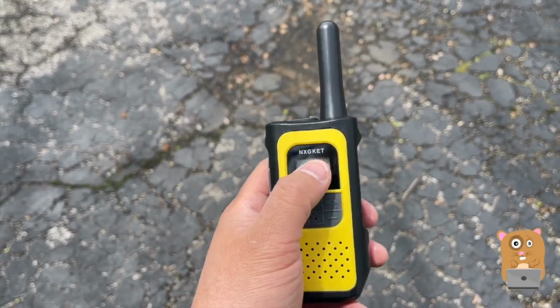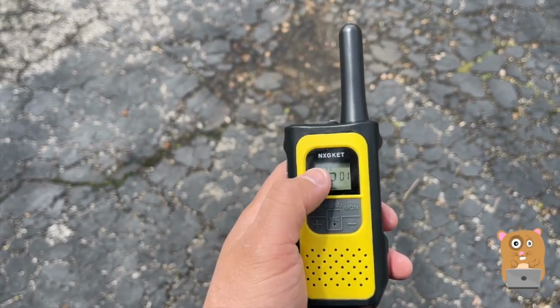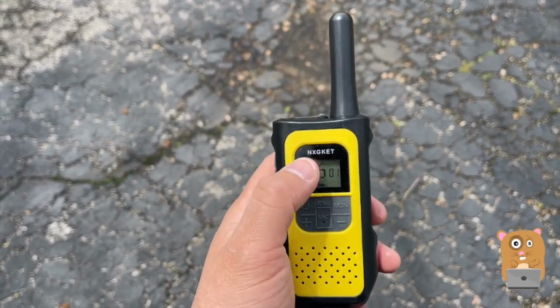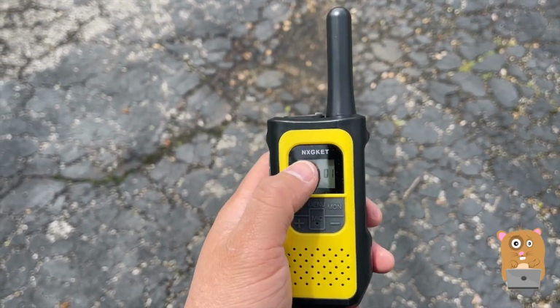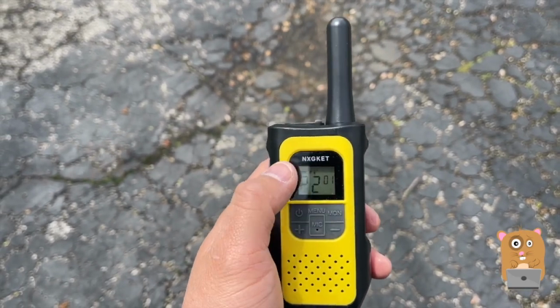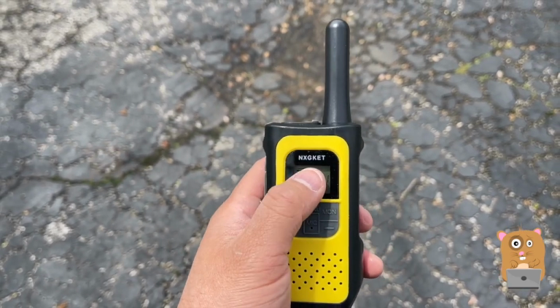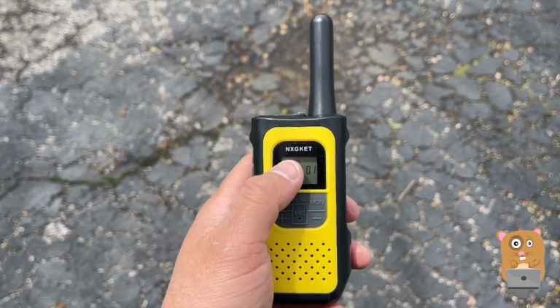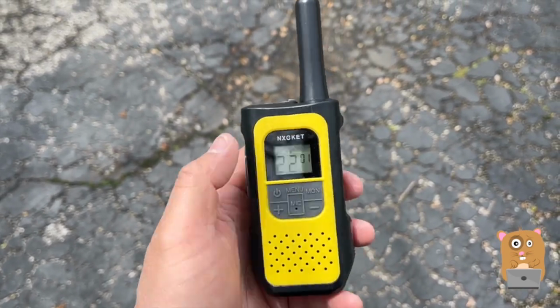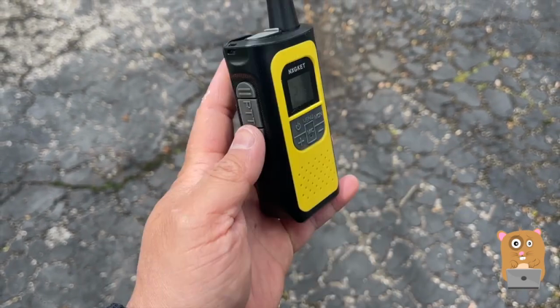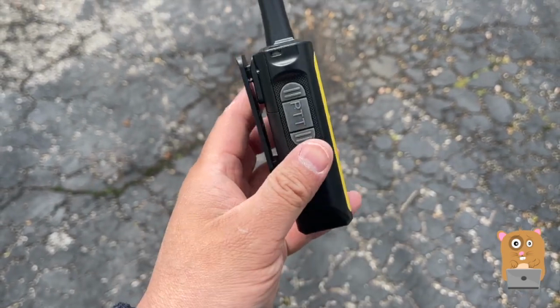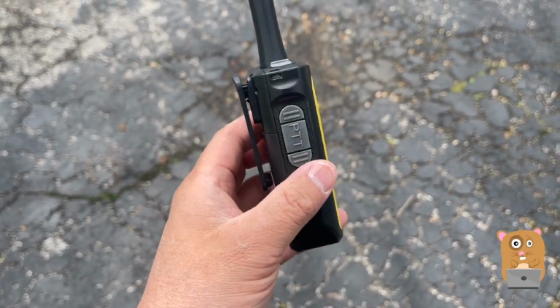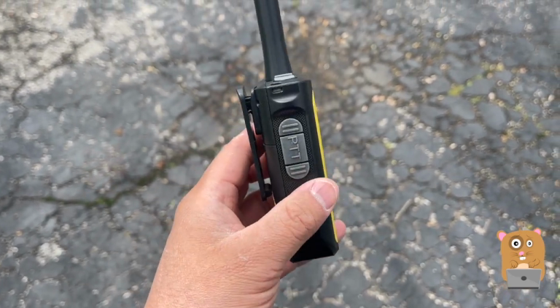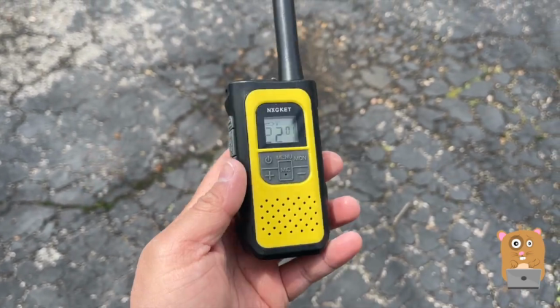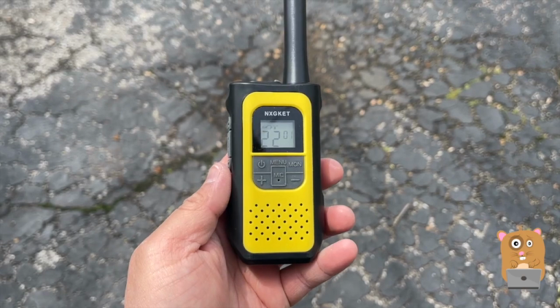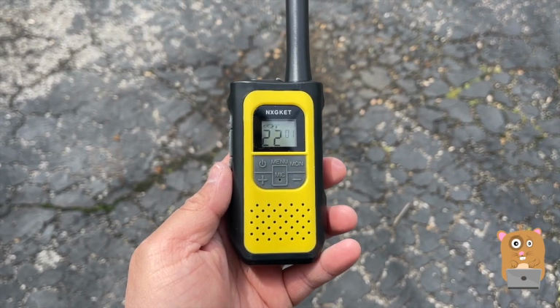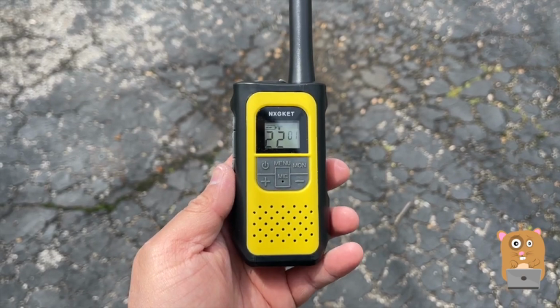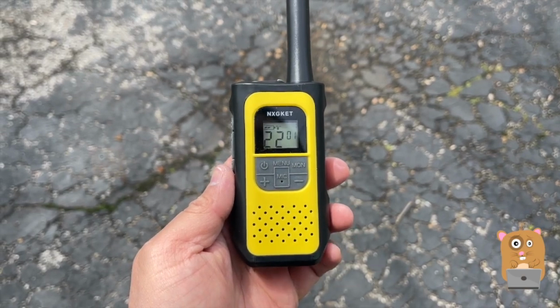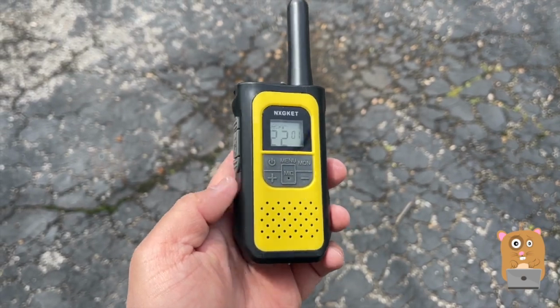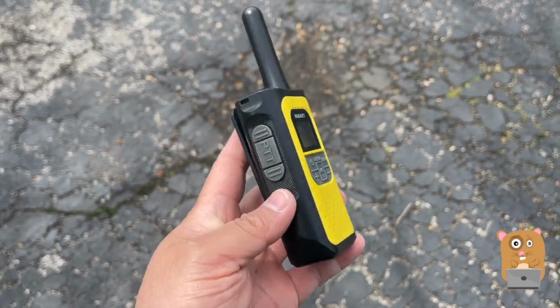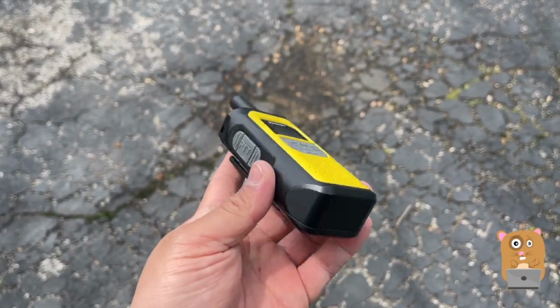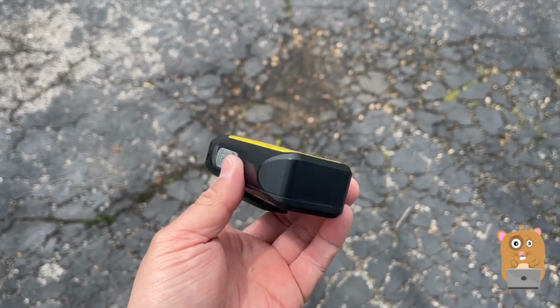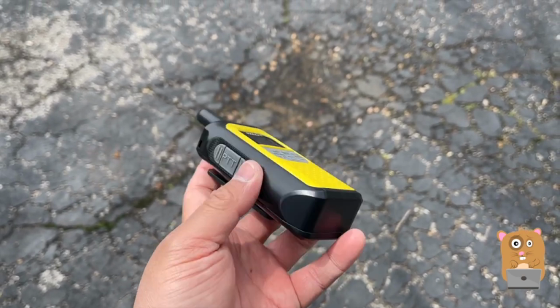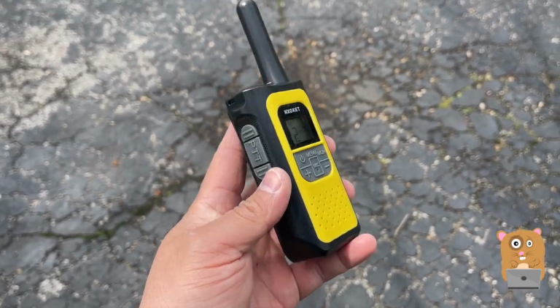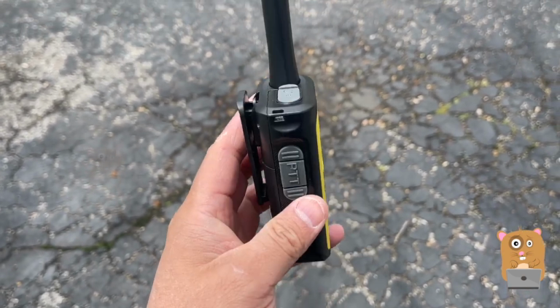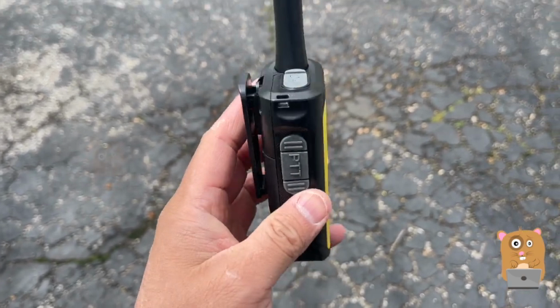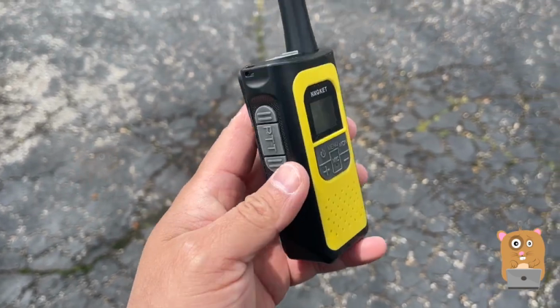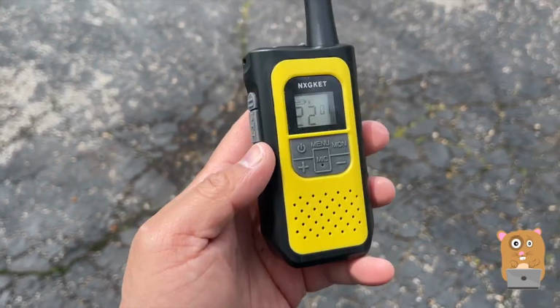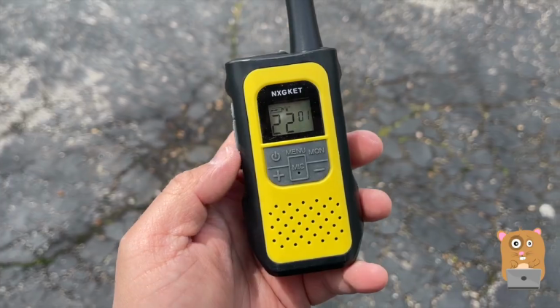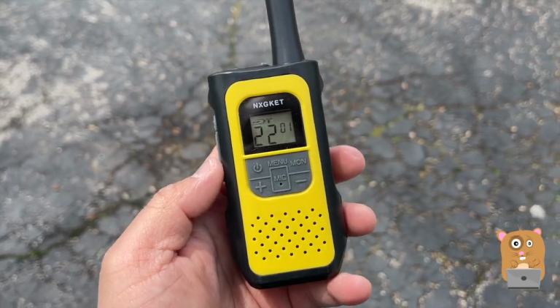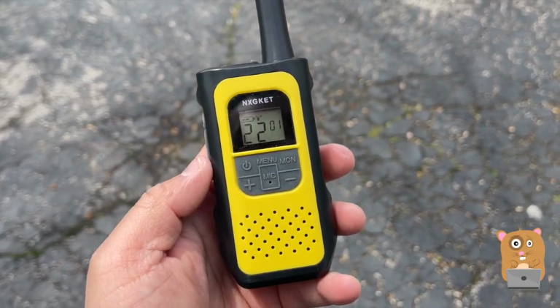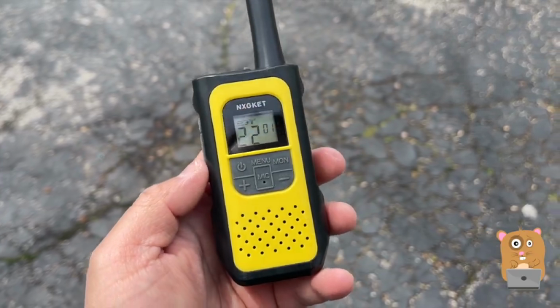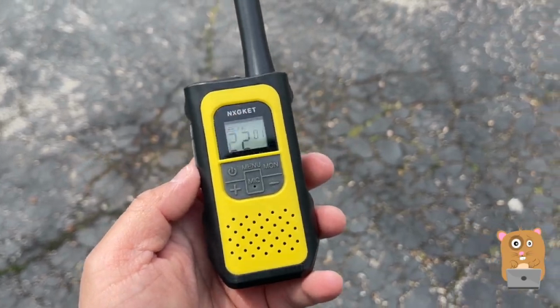It came in a pack of four for somewhere around $50 — there was also a coupon on Amazon. This company did send me this unit to review. I'll place a link to it in the description below. If you guys have any questions, comments, or suggestions, feel free to contact me. Thanks for watching Awkward Hamster. Bye.